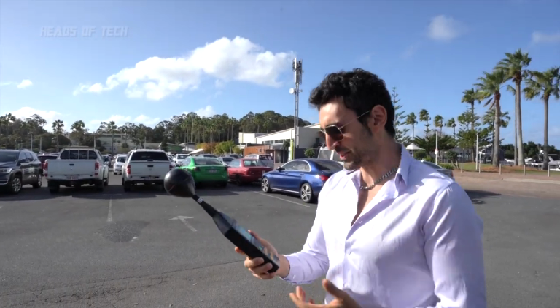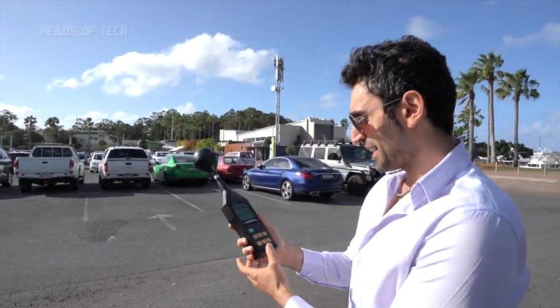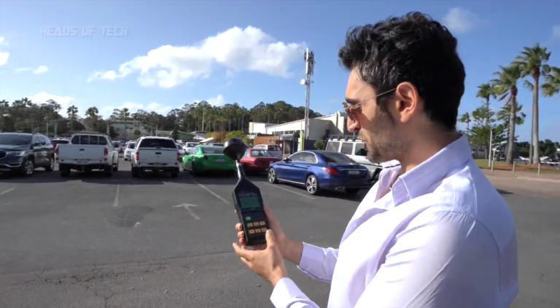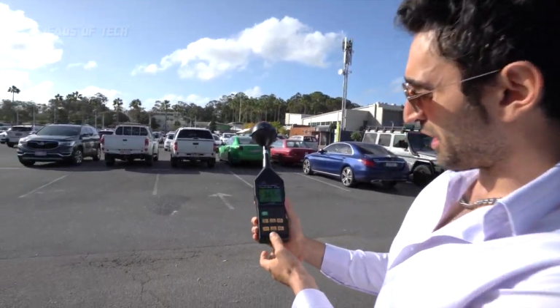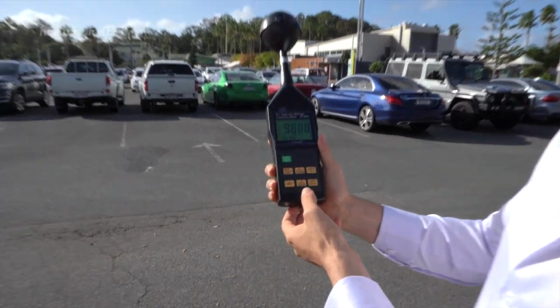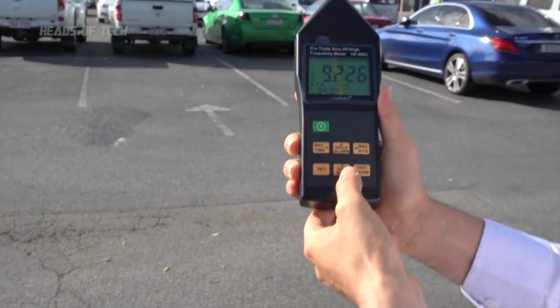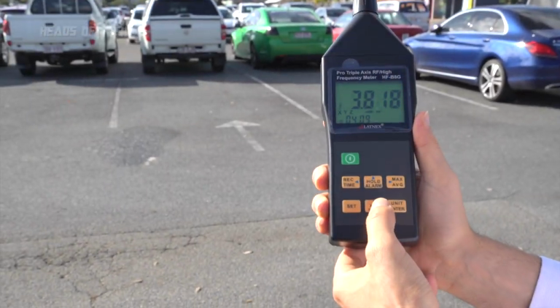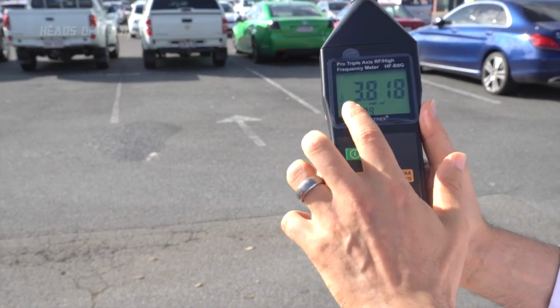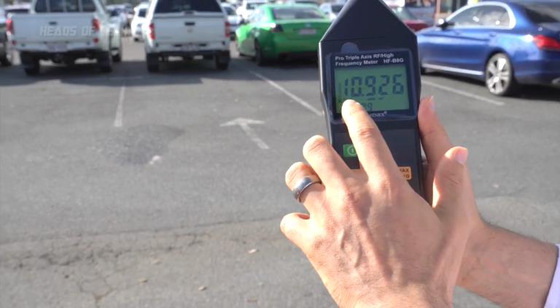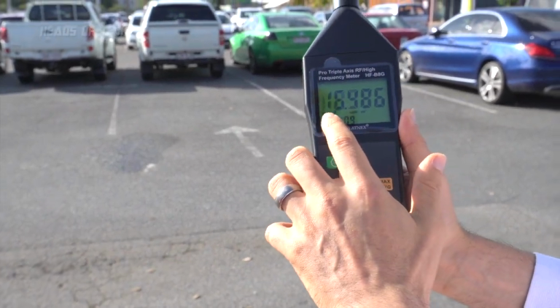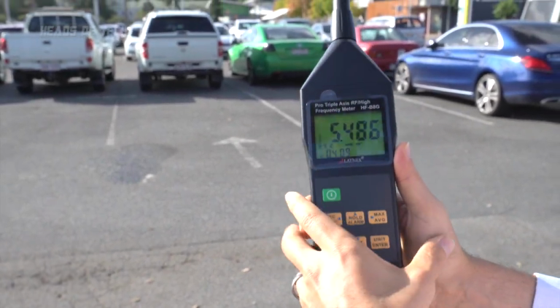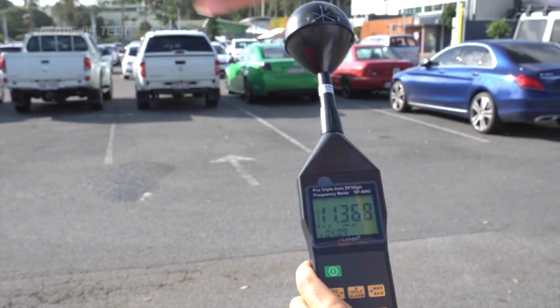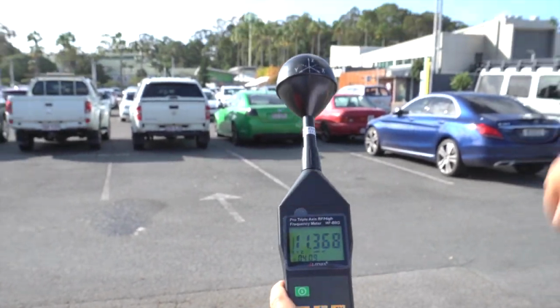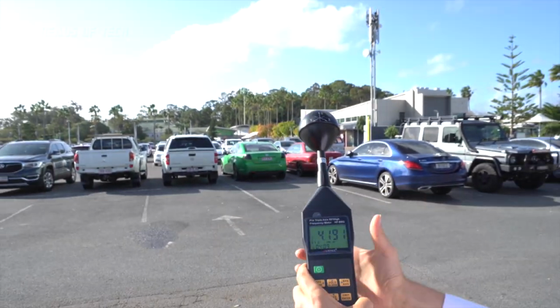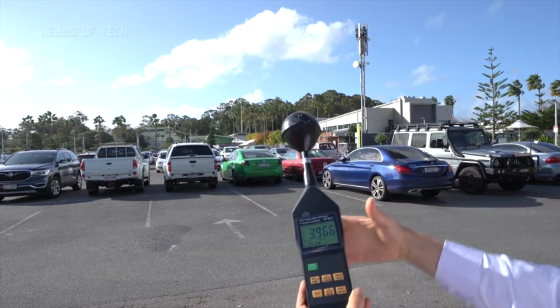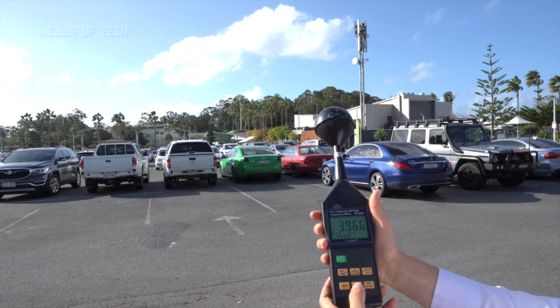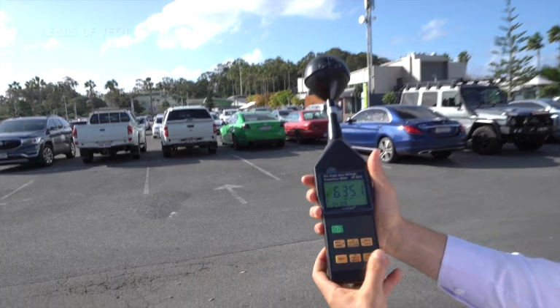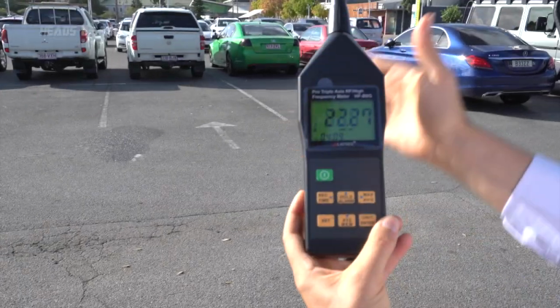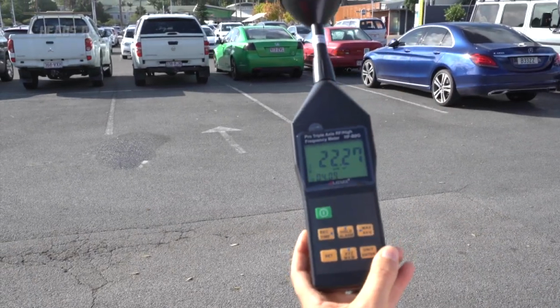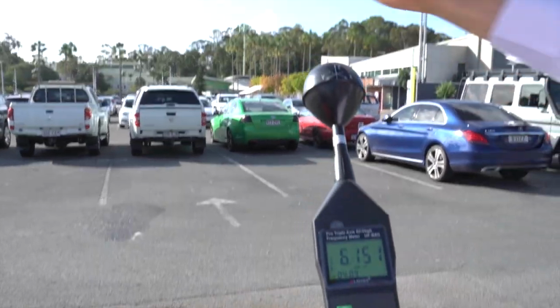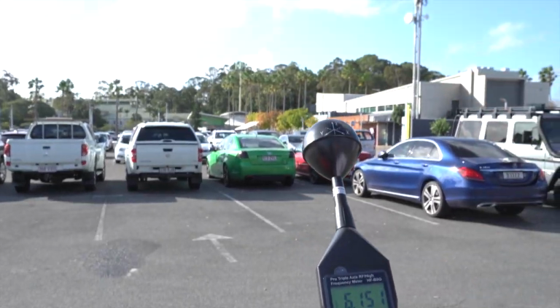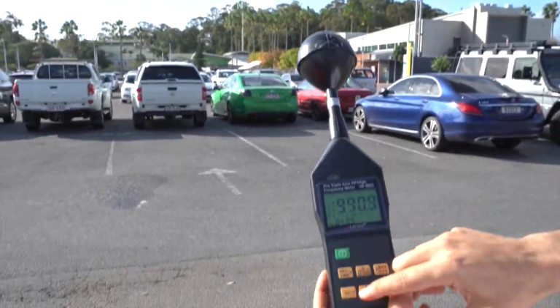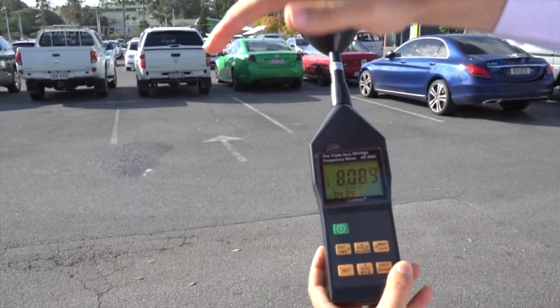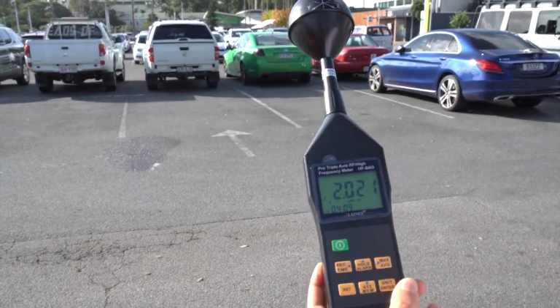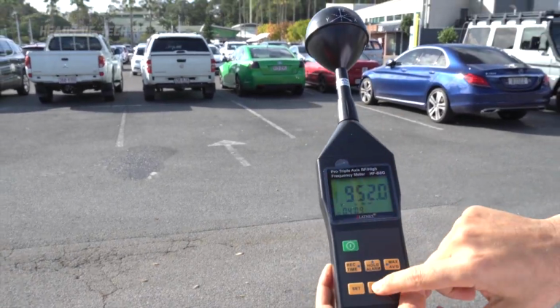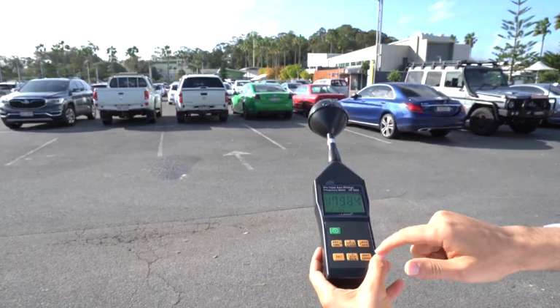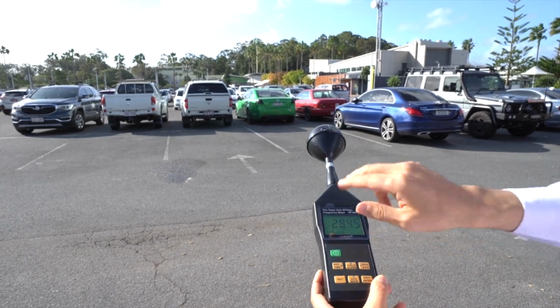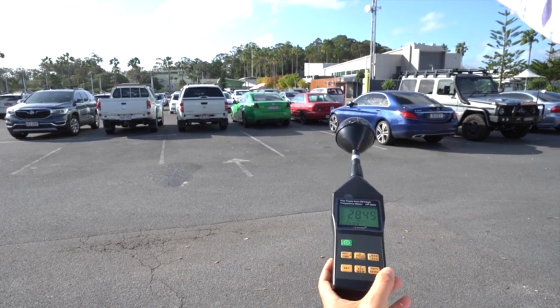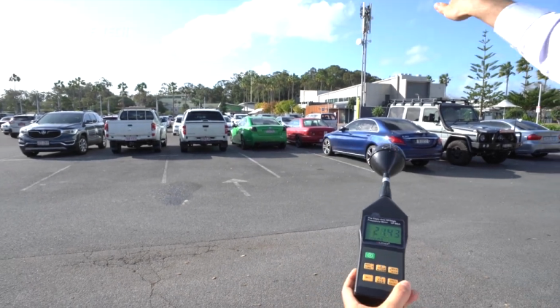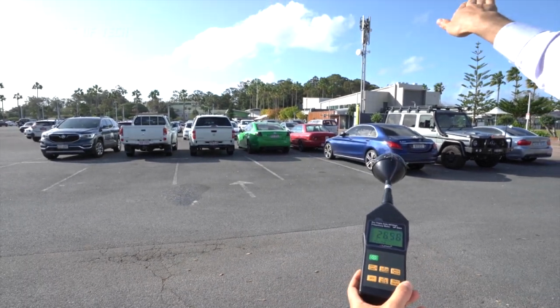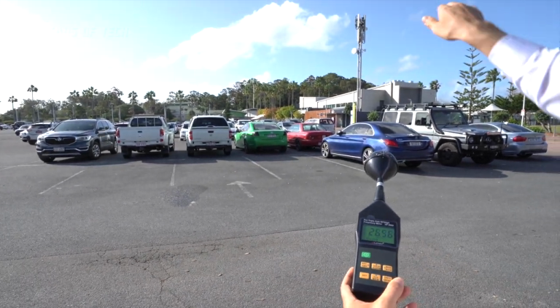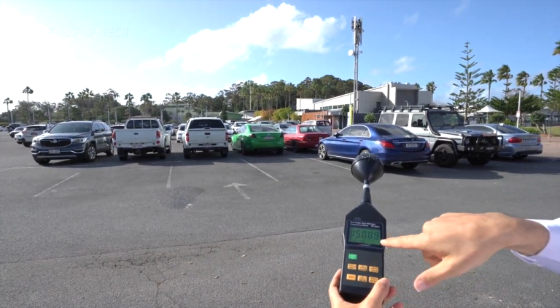What's cool about this meter is it gives you different directions to point at. For example, it uses X, Y, and Z axes, giving the whole circumference around the radio. But you can also choose just the X-axis, the Y-axis, or directly Z, so you can point it forward directly to the target object.